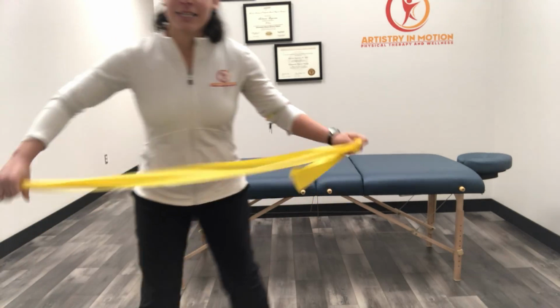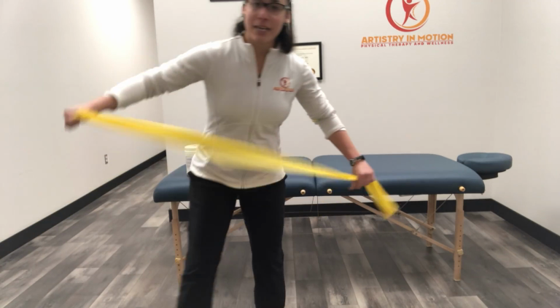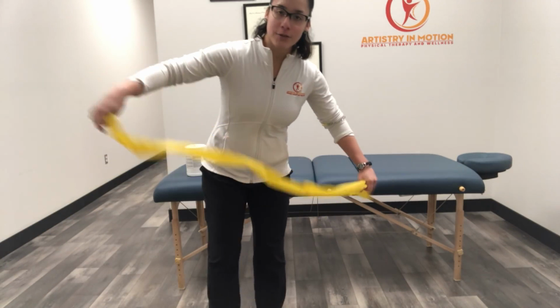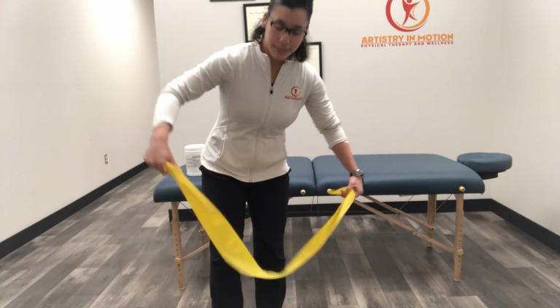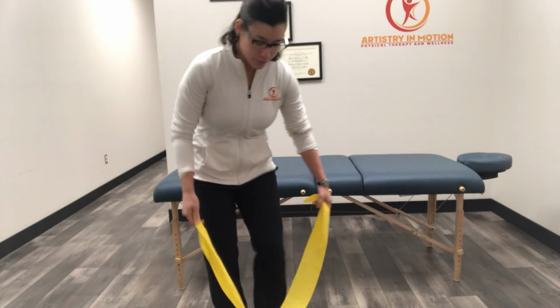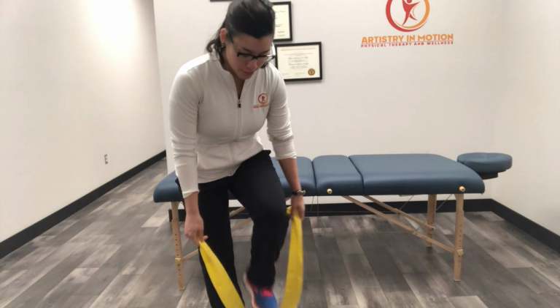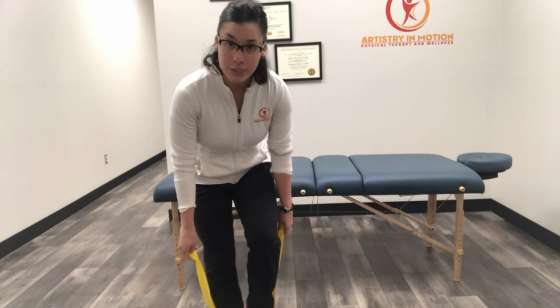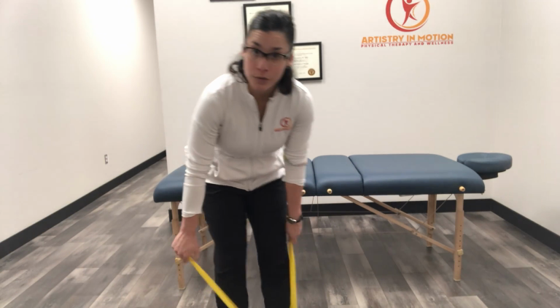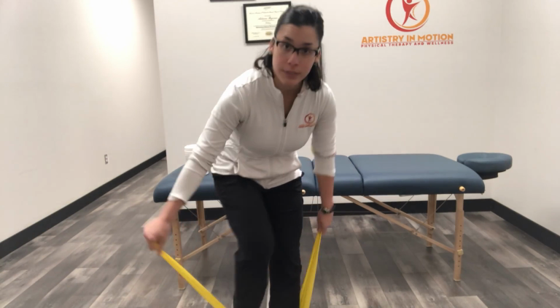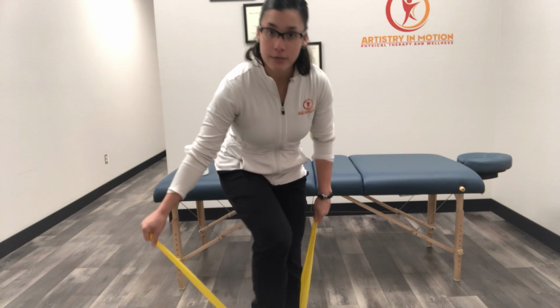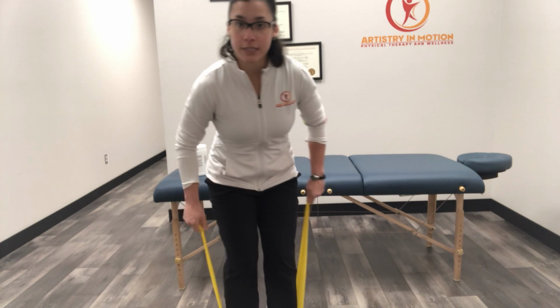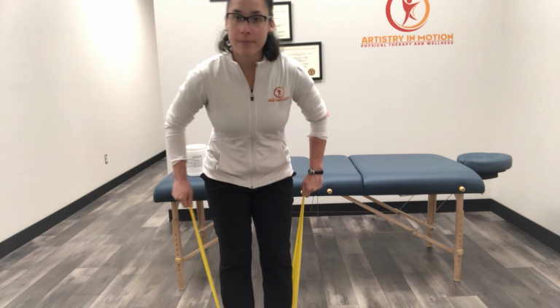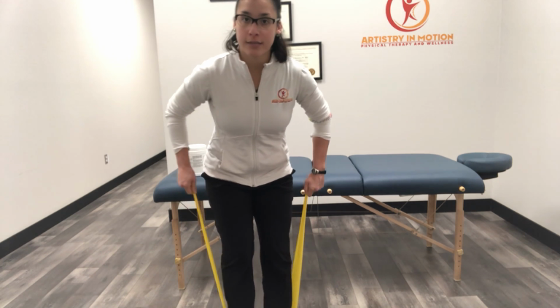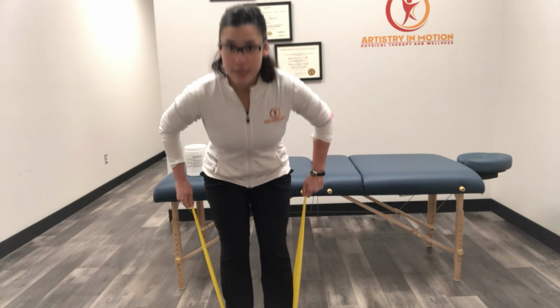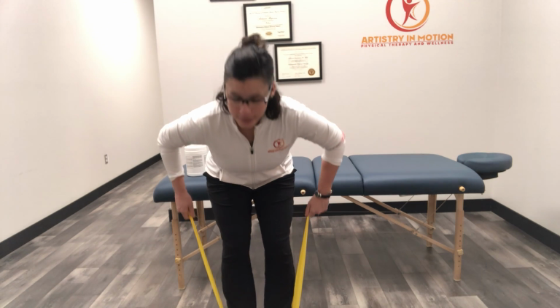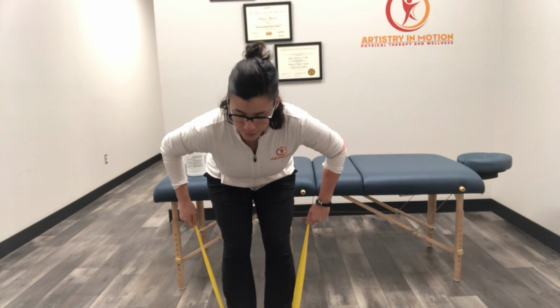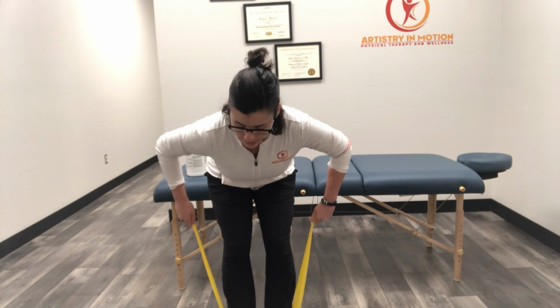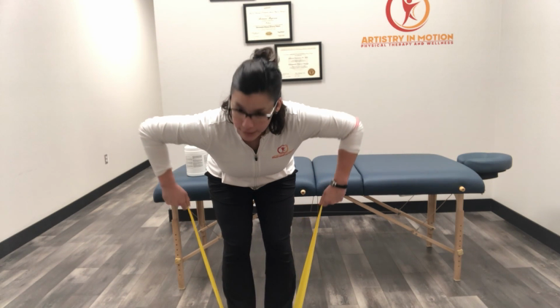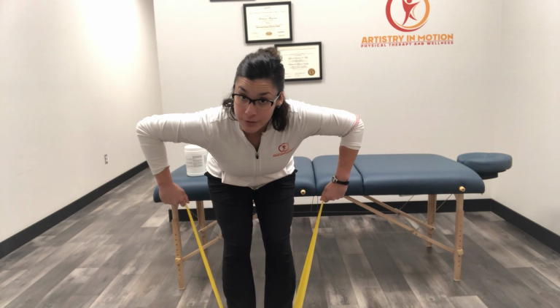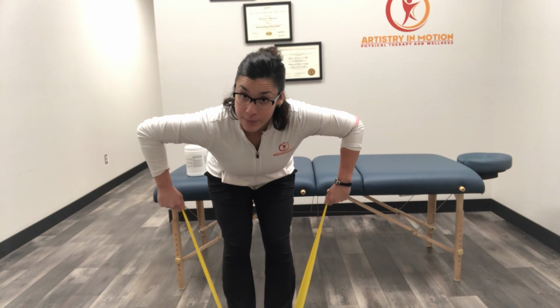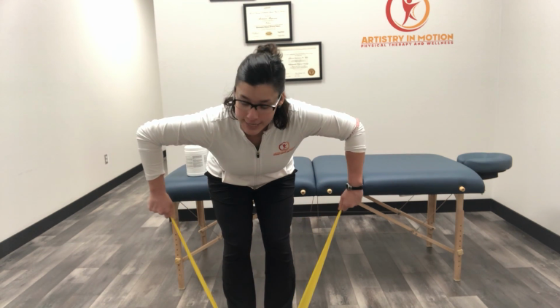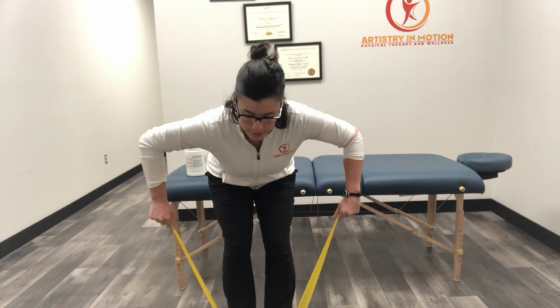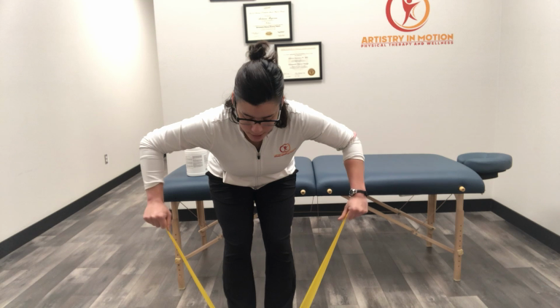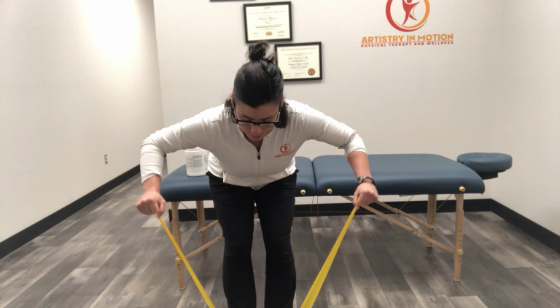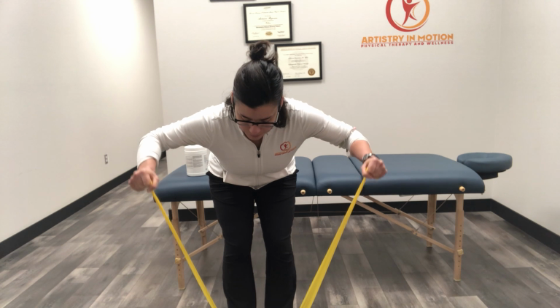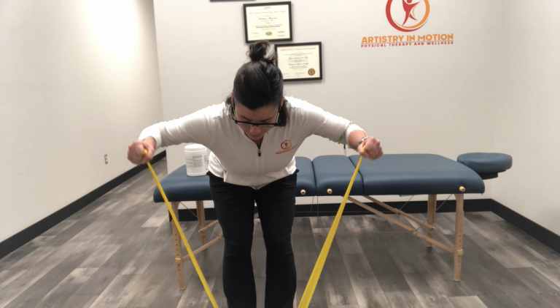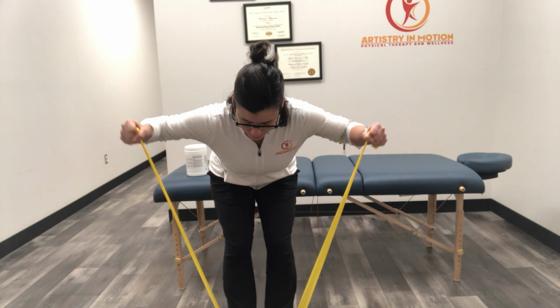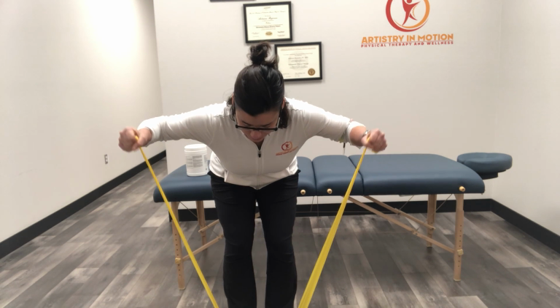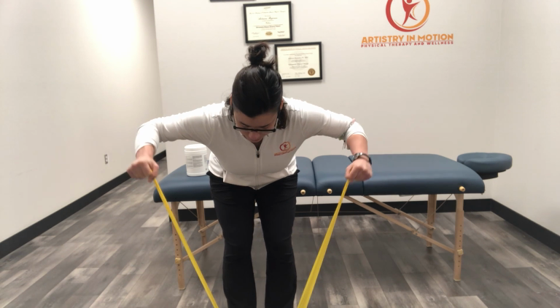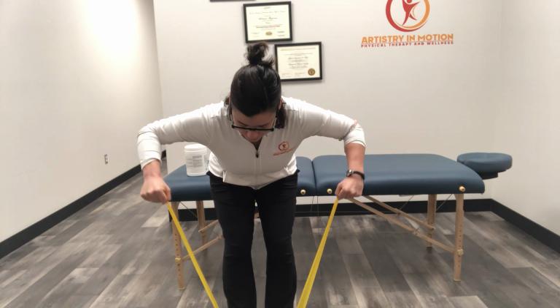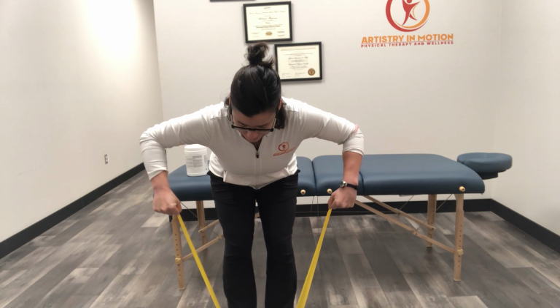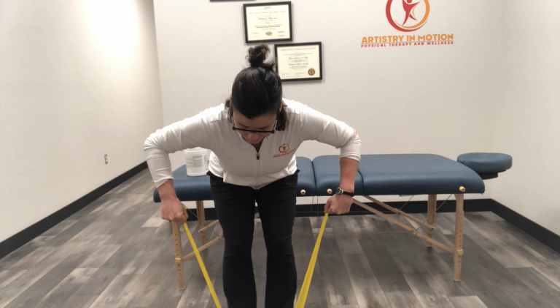This is a bent over external rotation of the shoulder with the band. We're going to step on the band and then hinge forward. Elbows are out about 90 degrees. We're going to slowly bring the hands towards the ceiling, then slow and controlled back down.